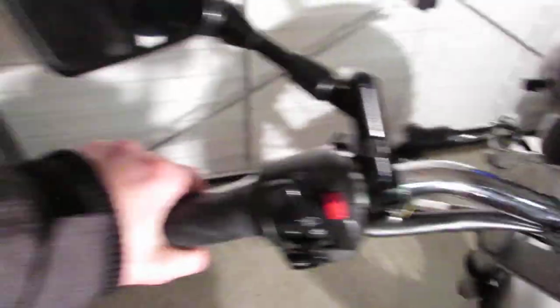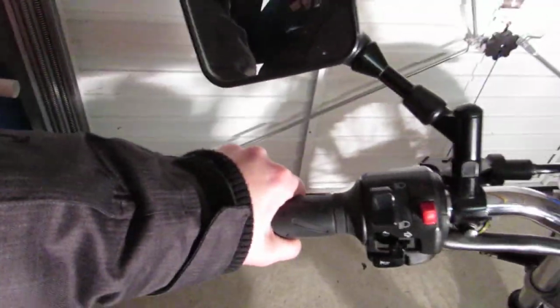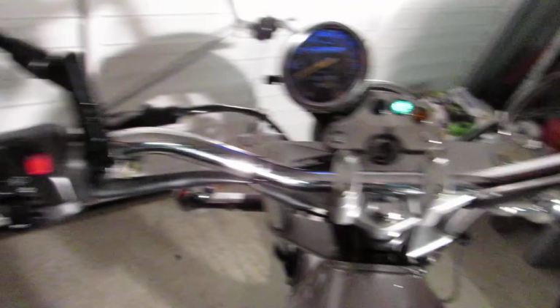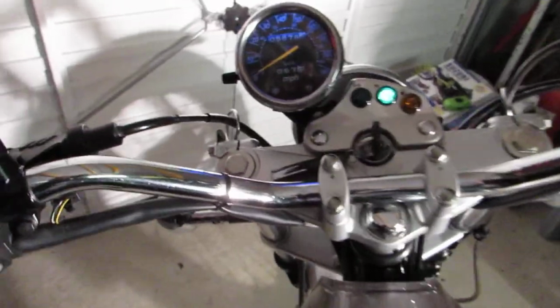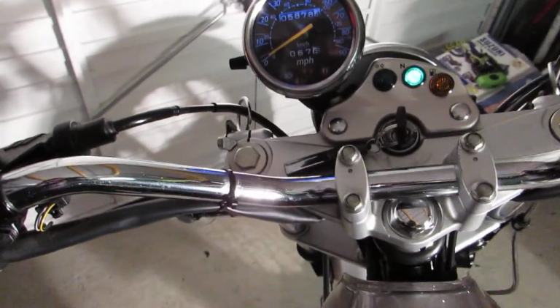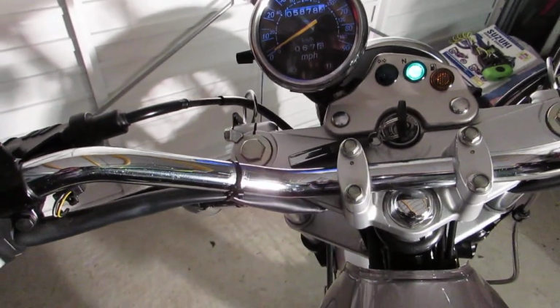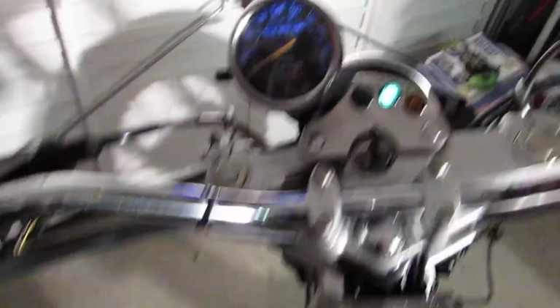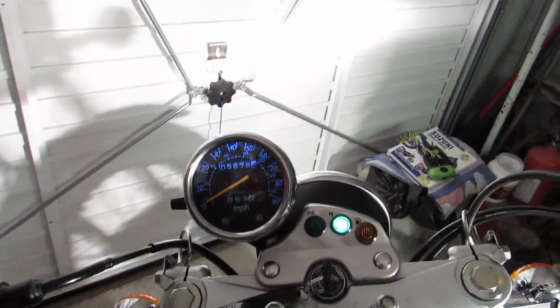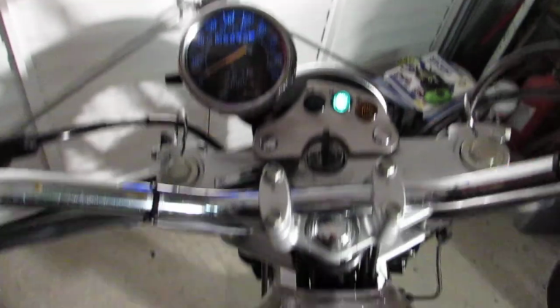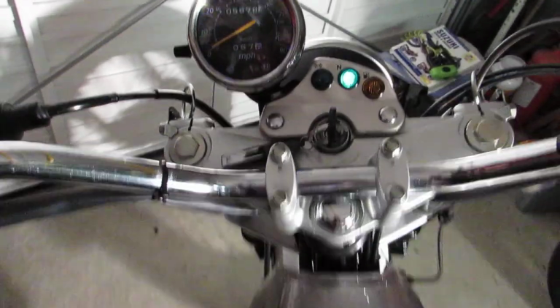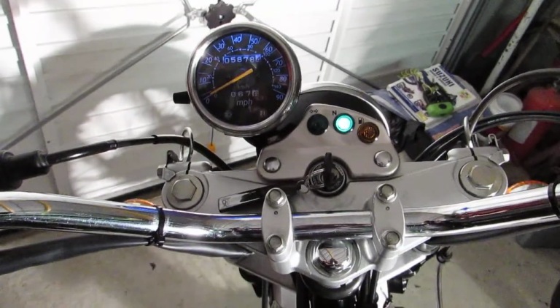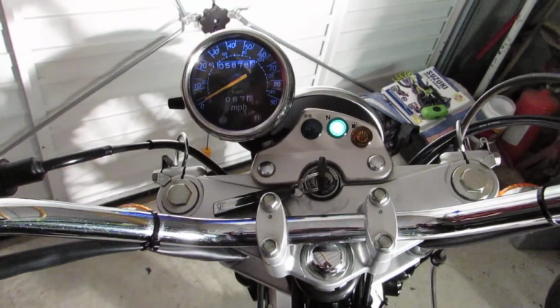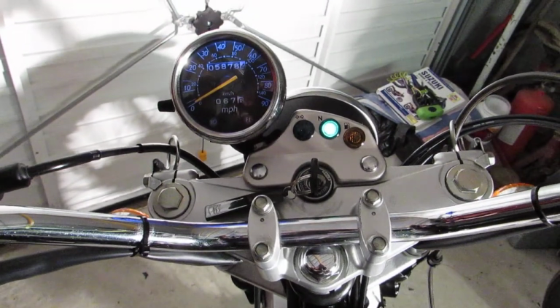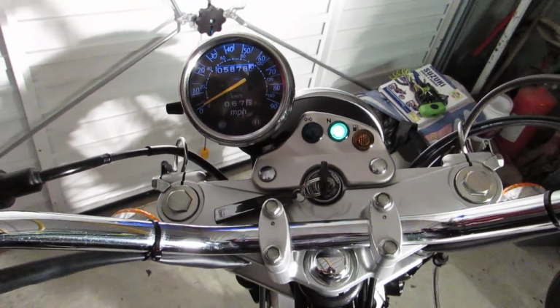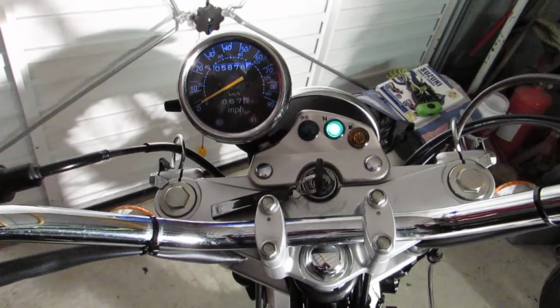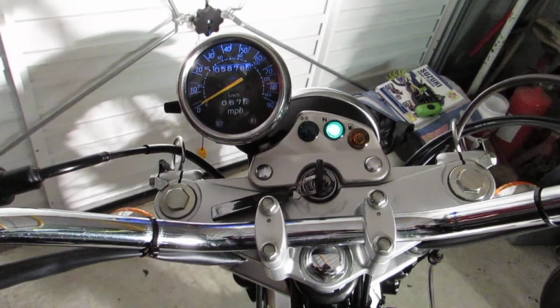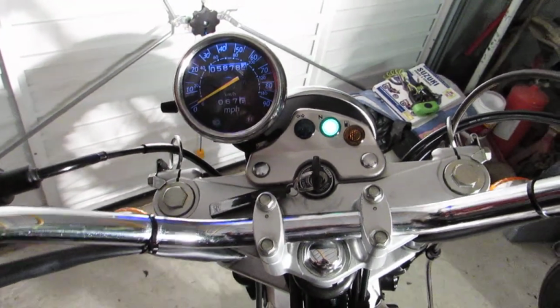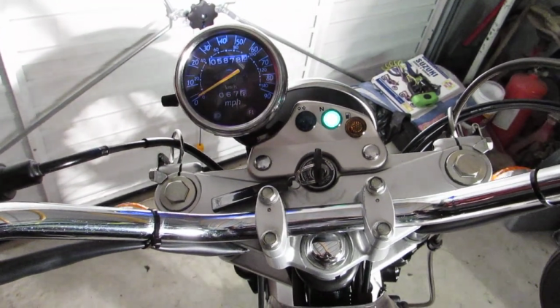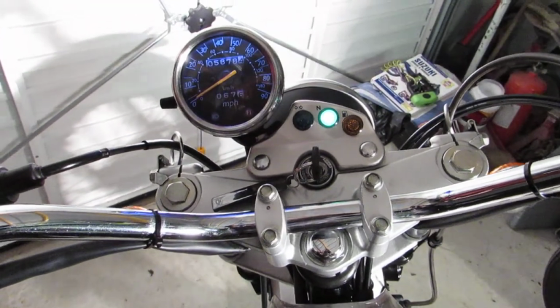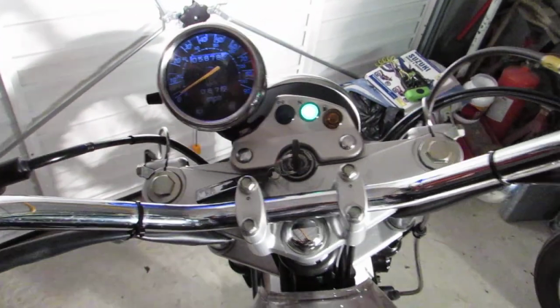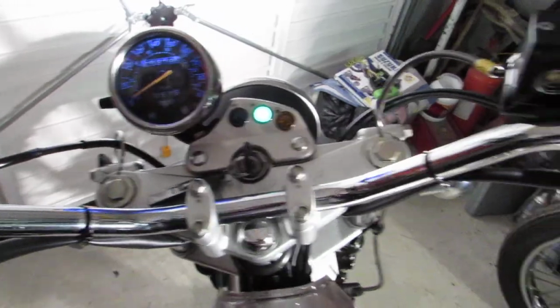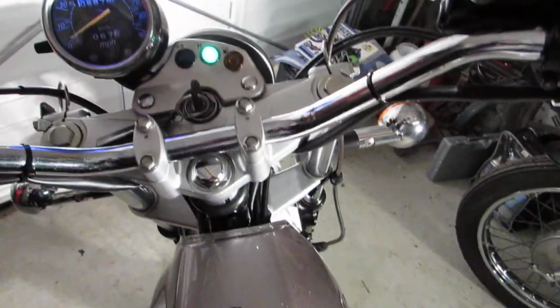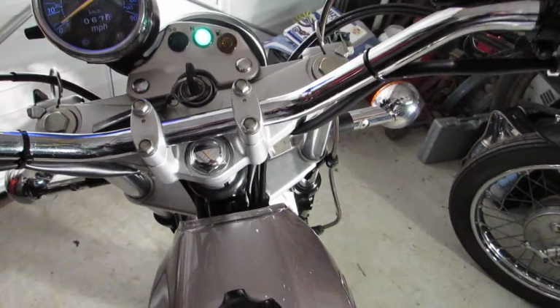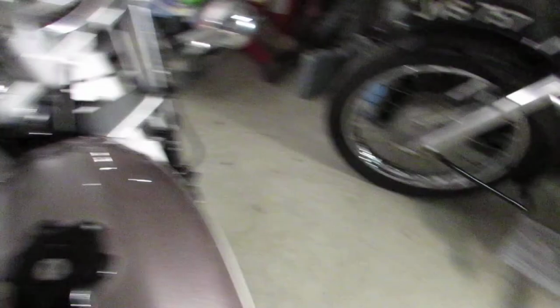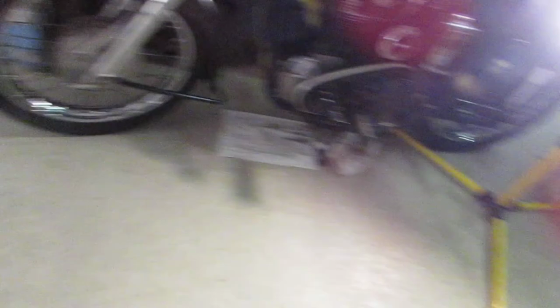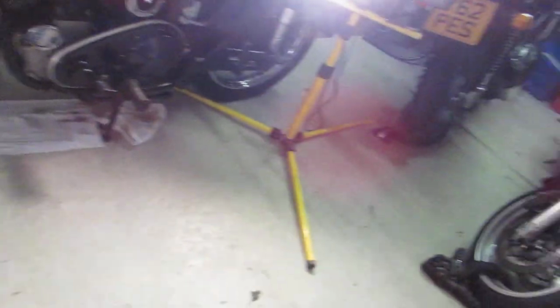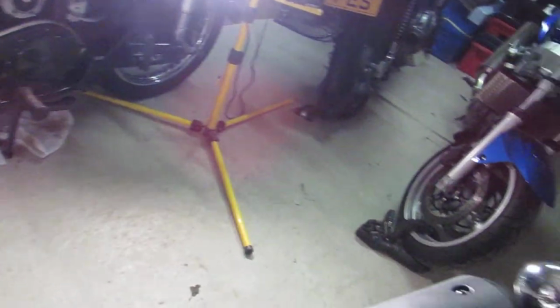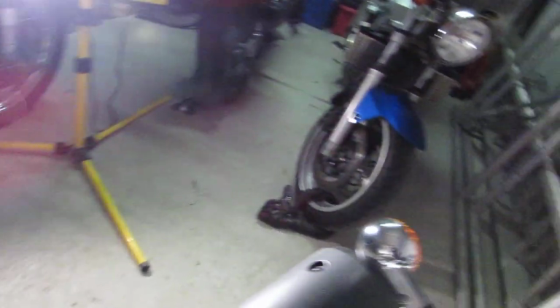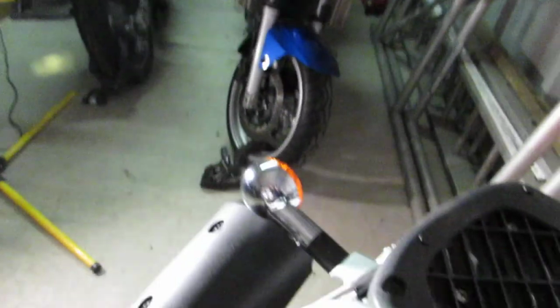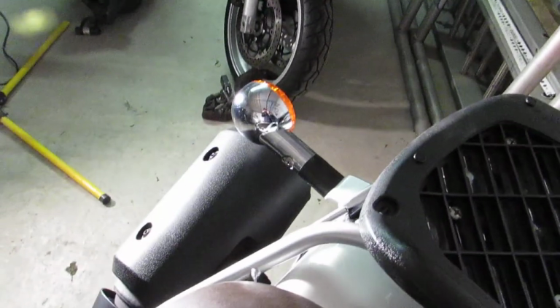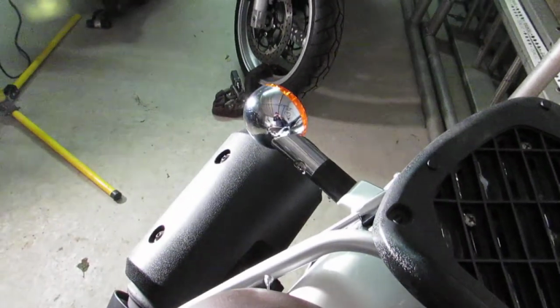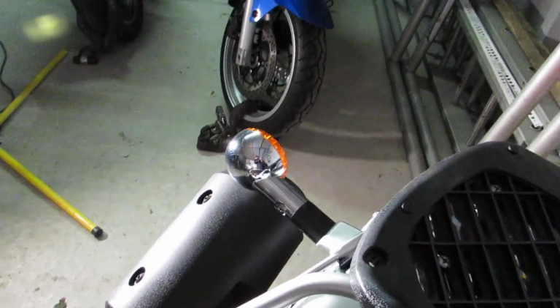My lovely assistant will pull the clutch whilst I get it started in neutral. That was embarrassing, but there you go. Starts, runs, nice clean exhaust emissions.